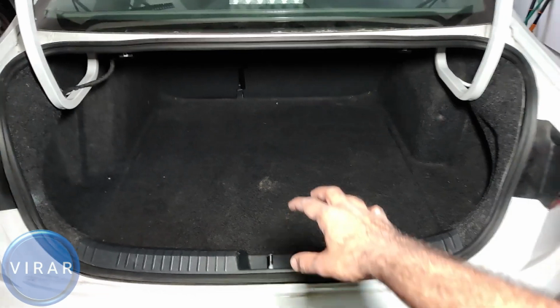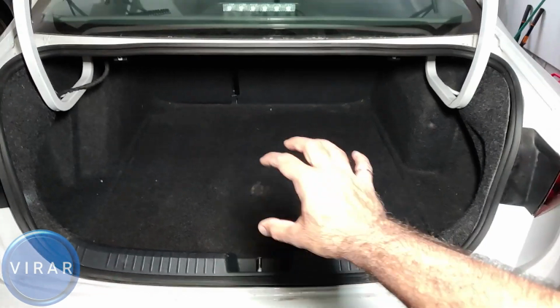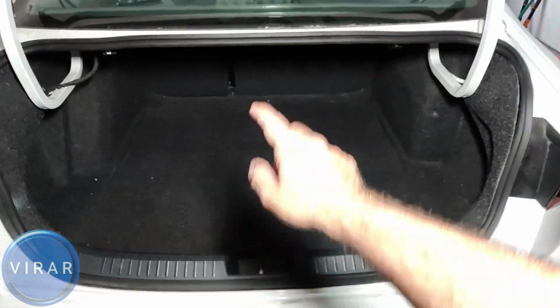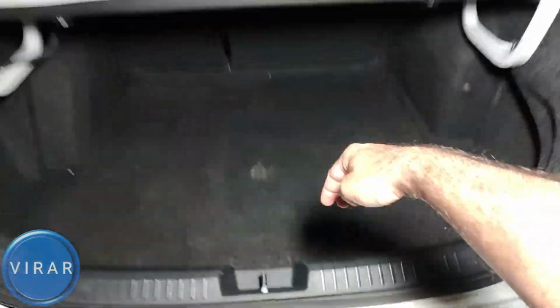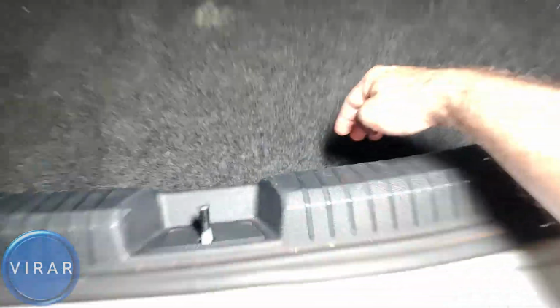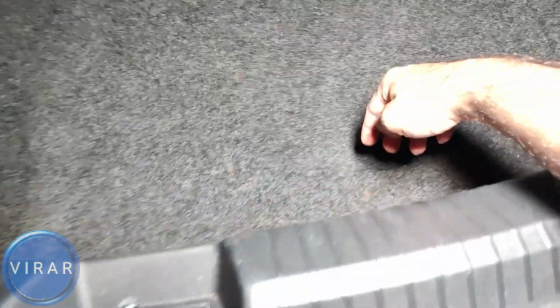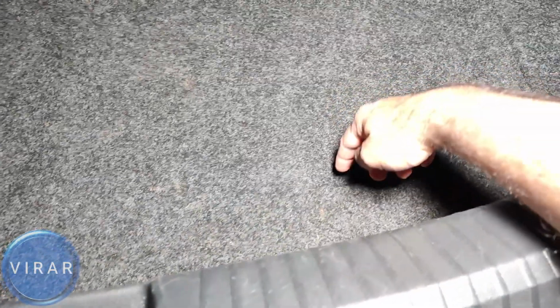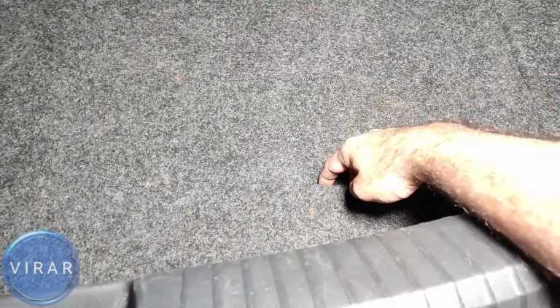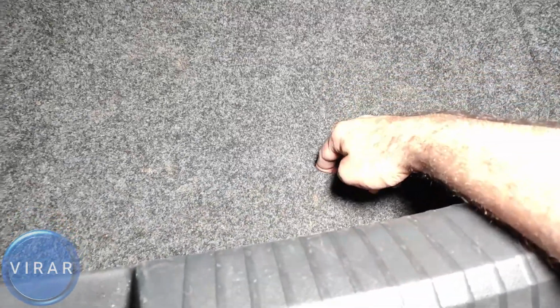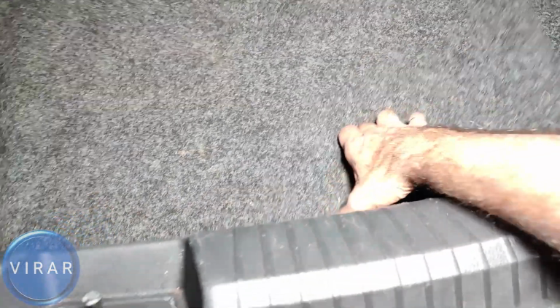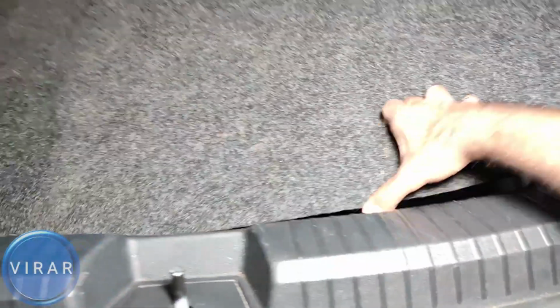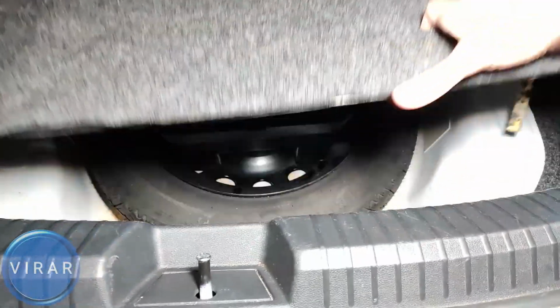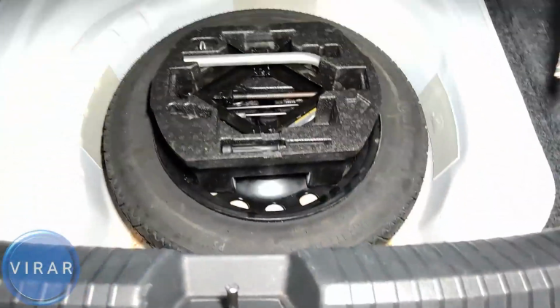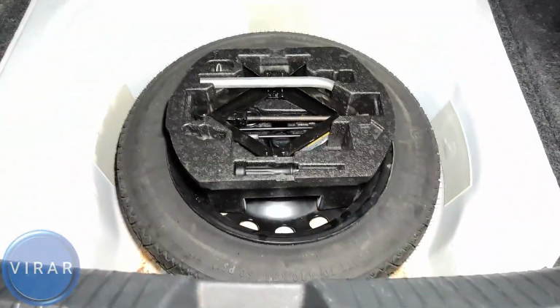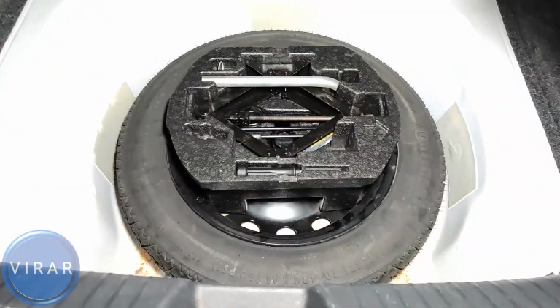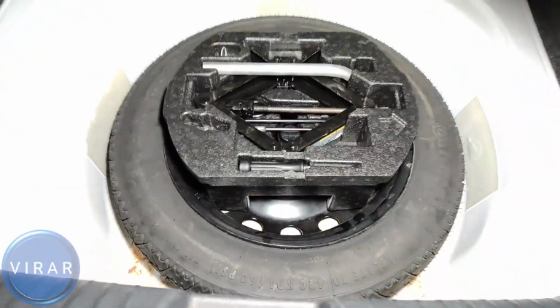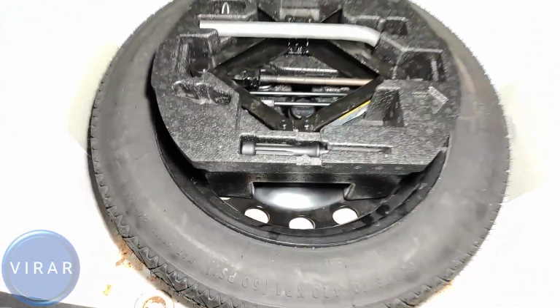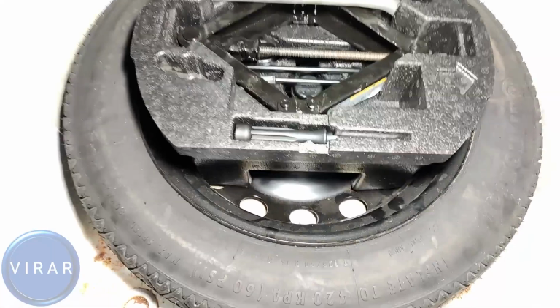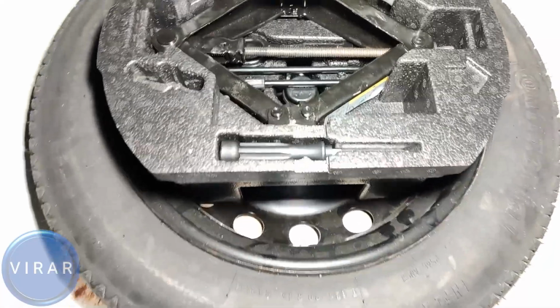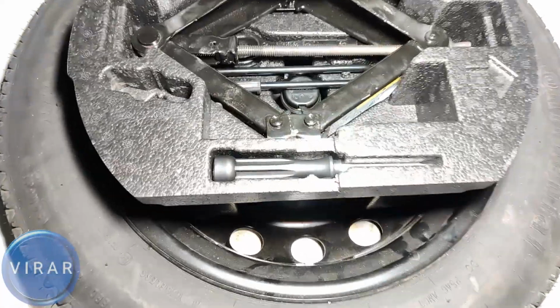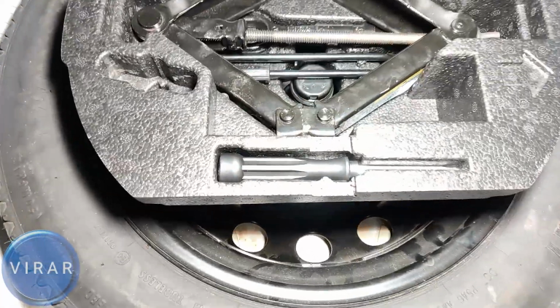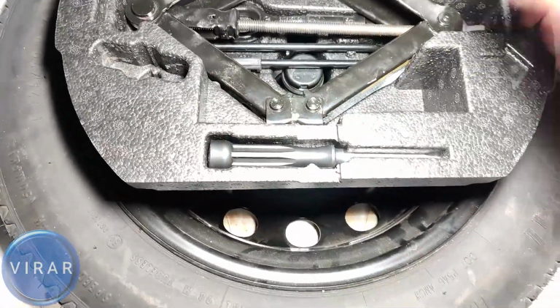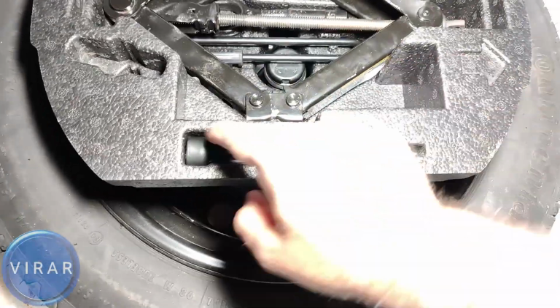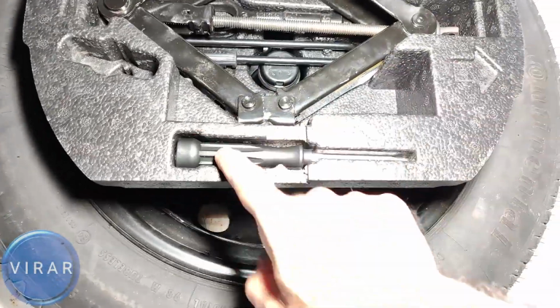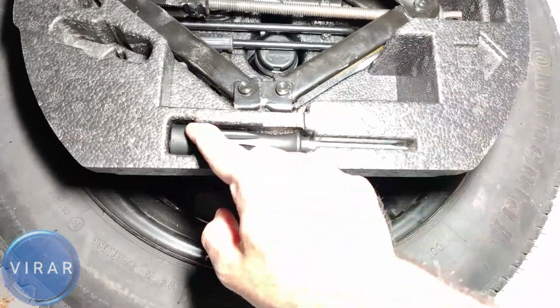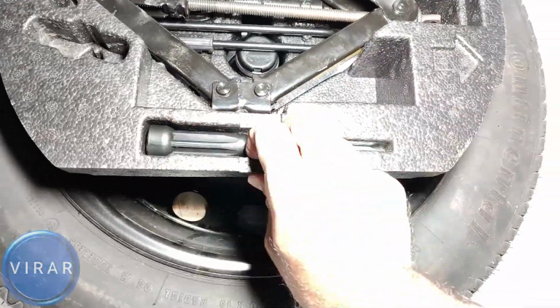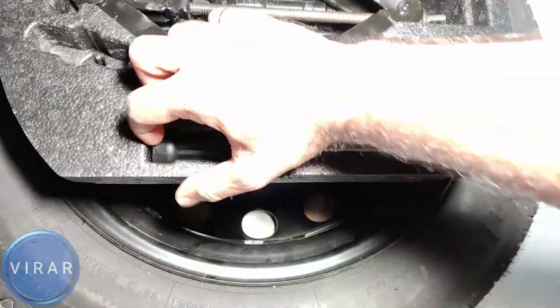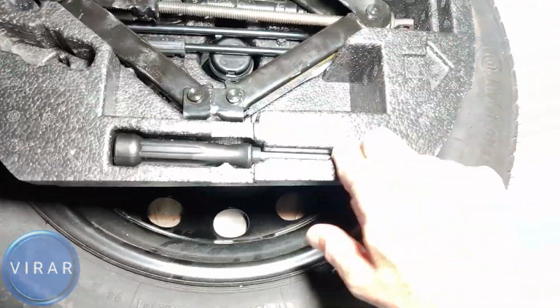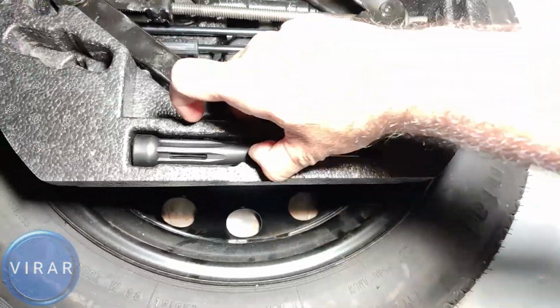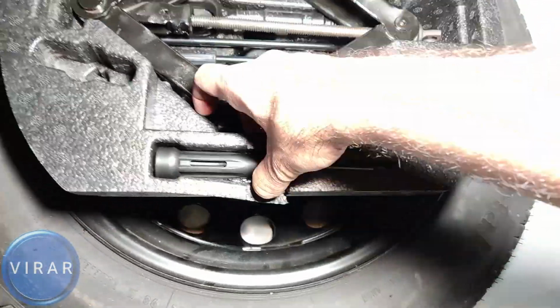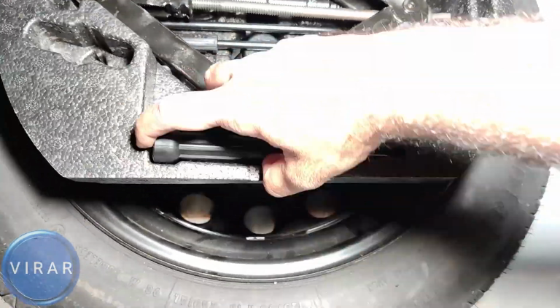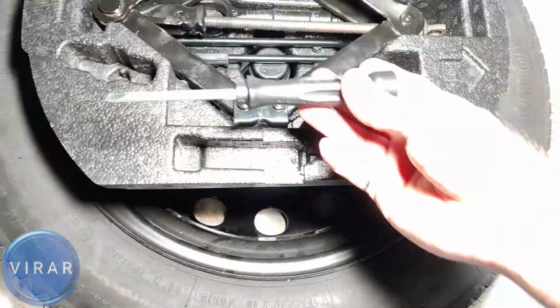Go ahead and open up the trunk. Right there — the trunk carpet lifted up, that's where you'll find the screwdriver and all the different tools. Get the screwdriver out of there; that's the only tool we need for this job.